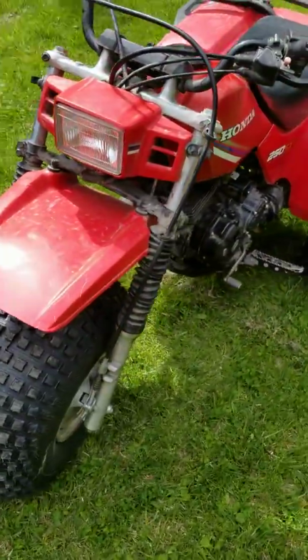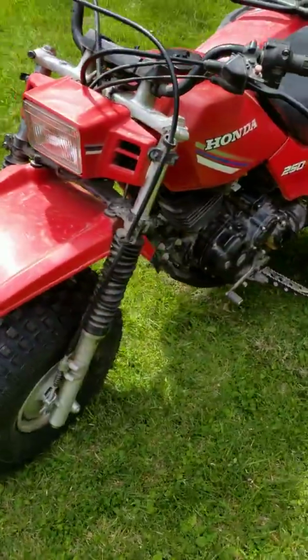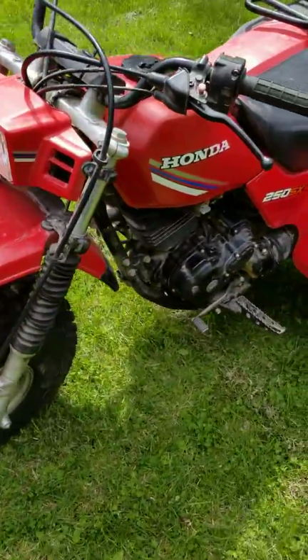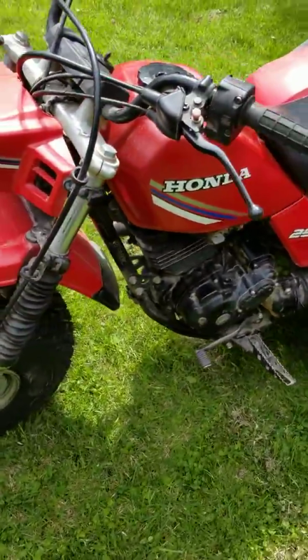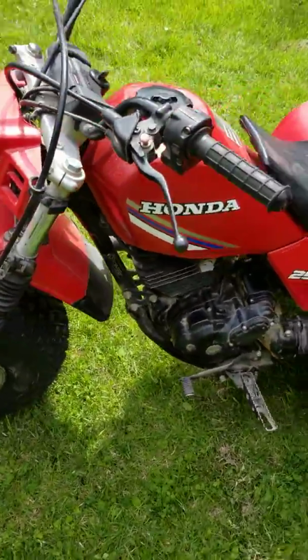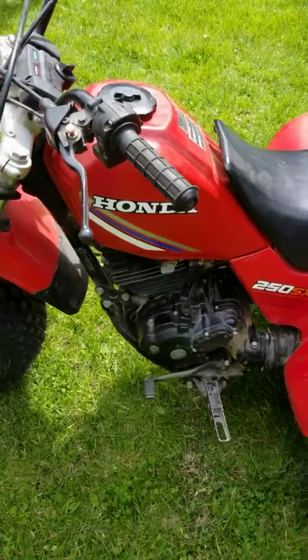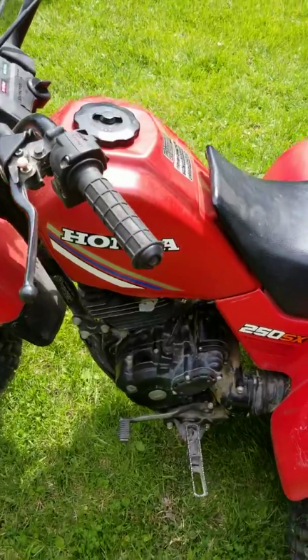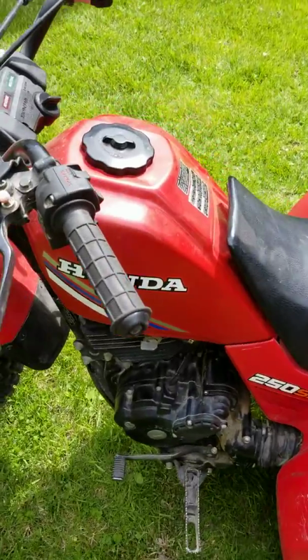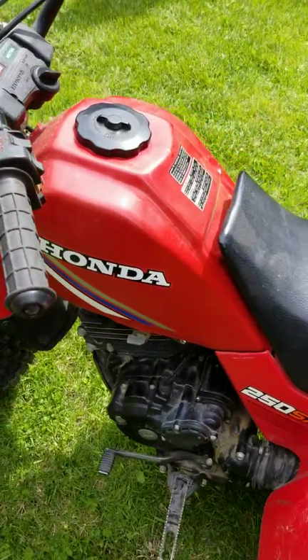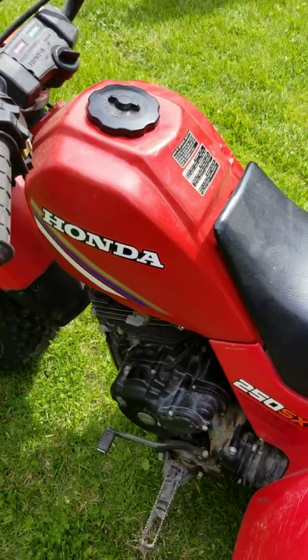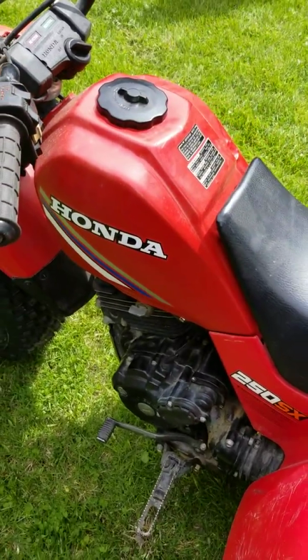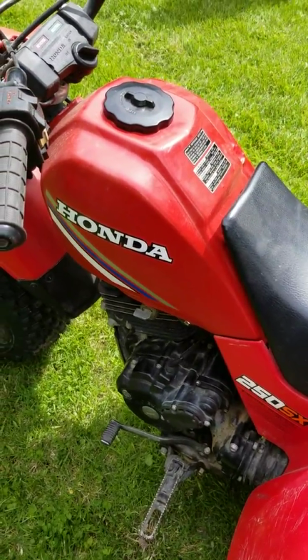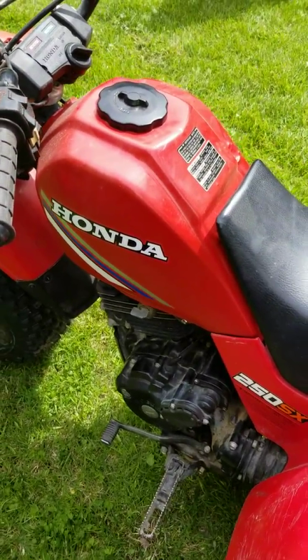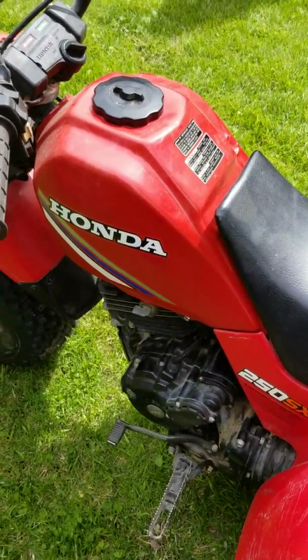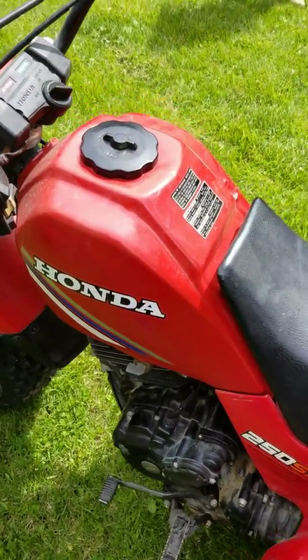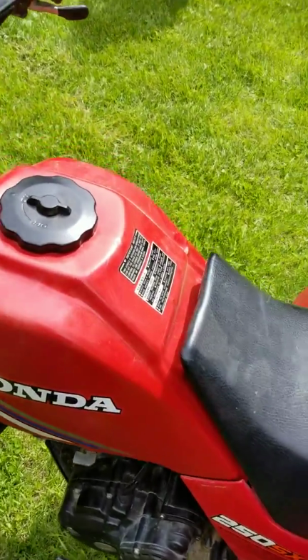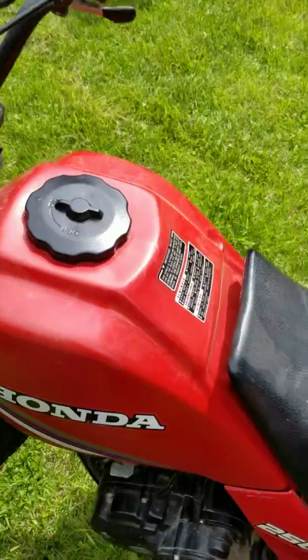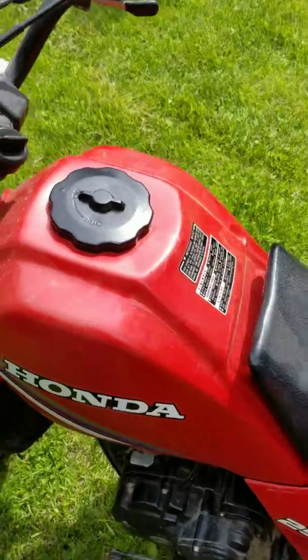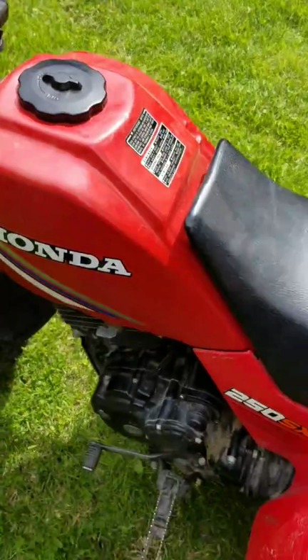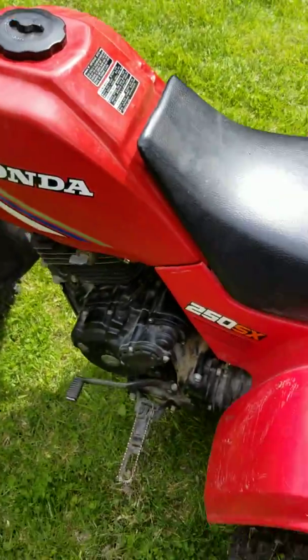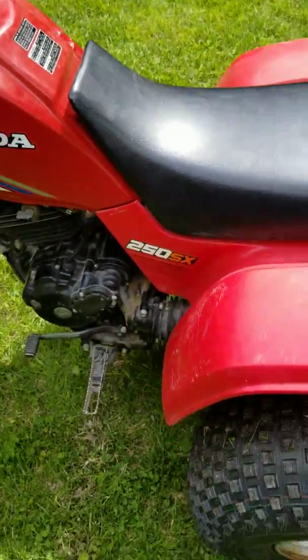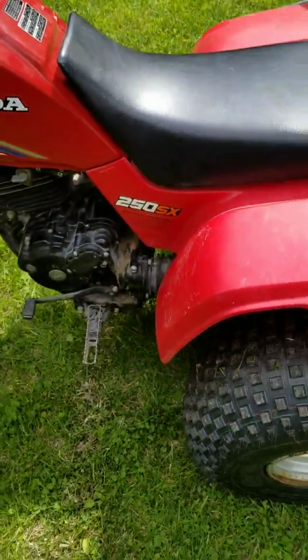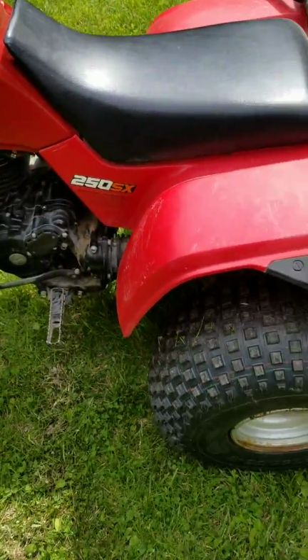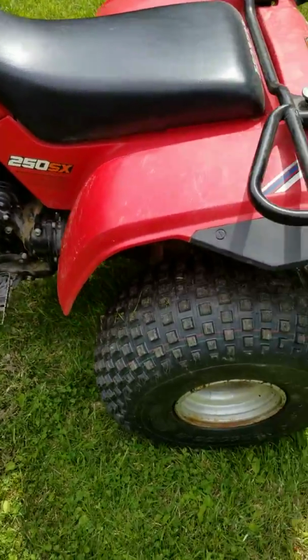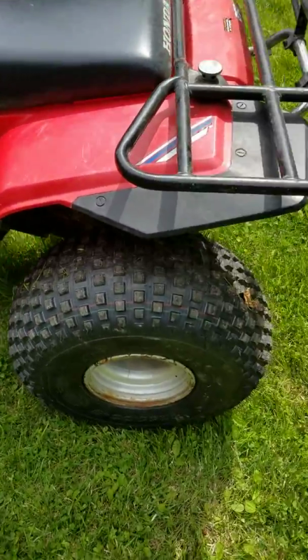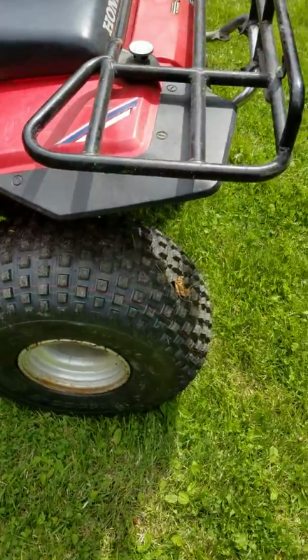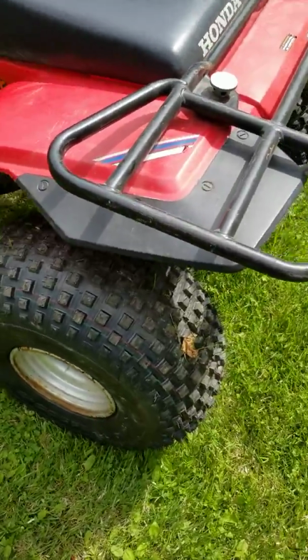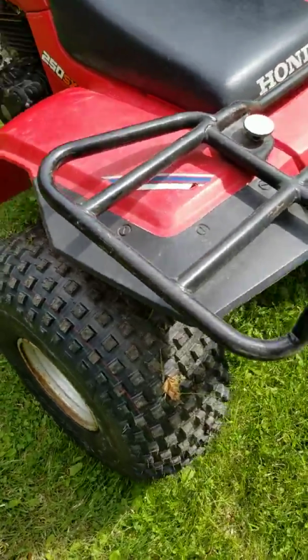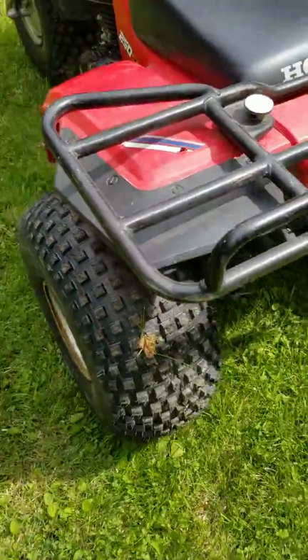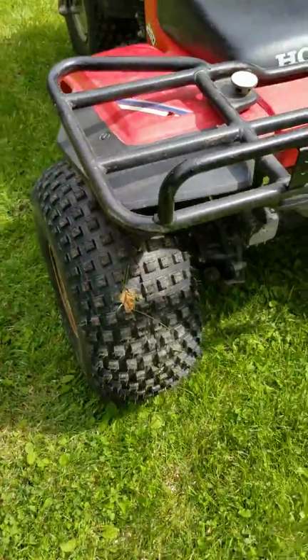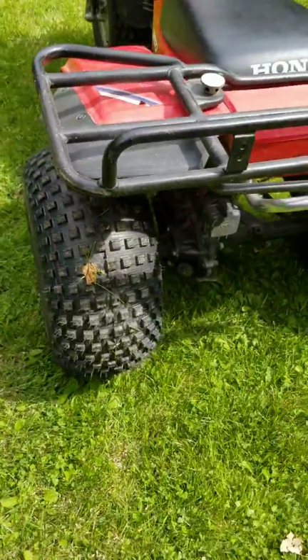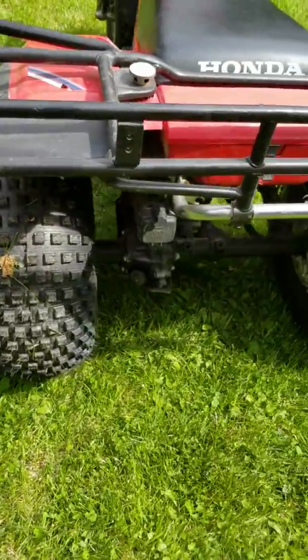It has a different tank on it. The original tank was leaking, rusted out. I have the original tank — it will be included in the sale, so you can put it back to original if you want.